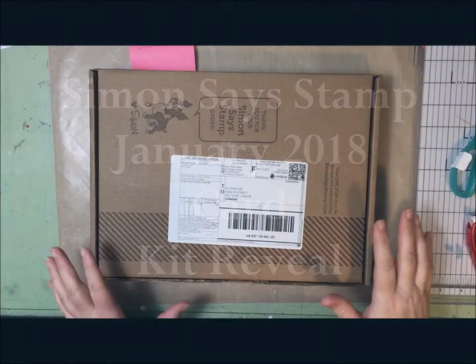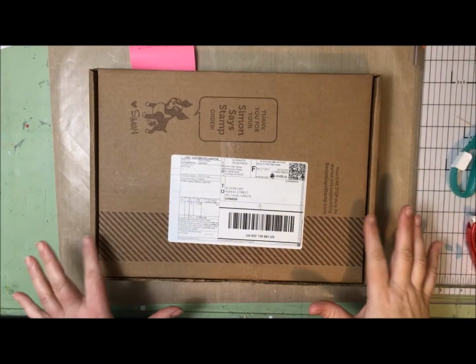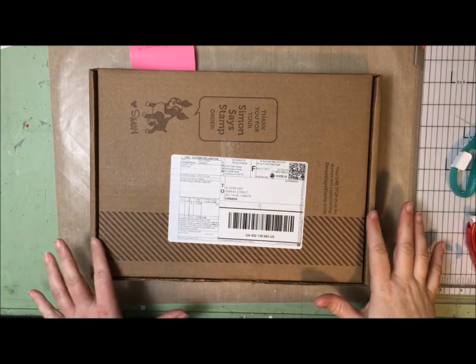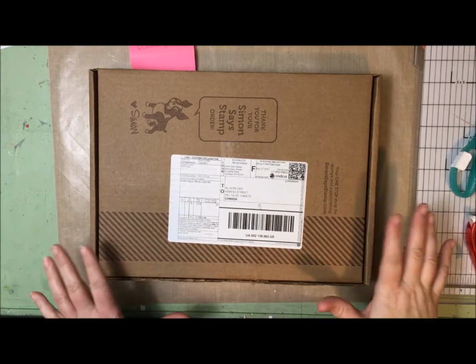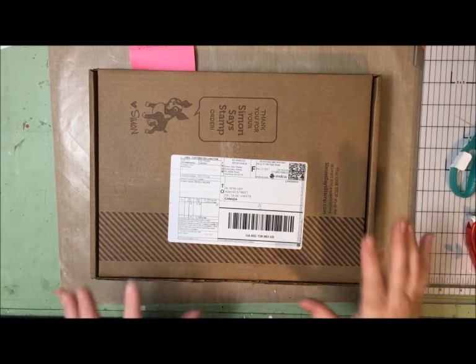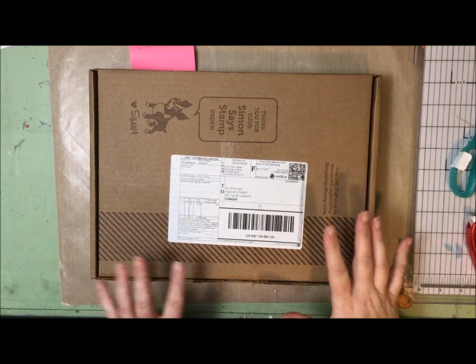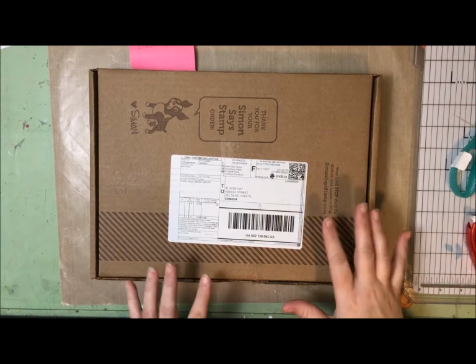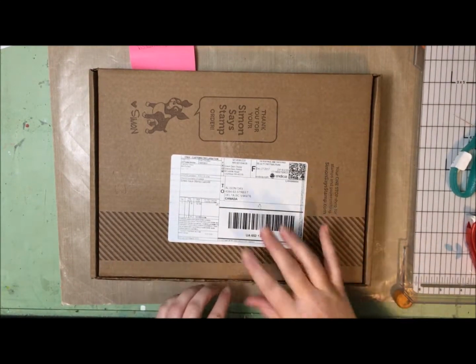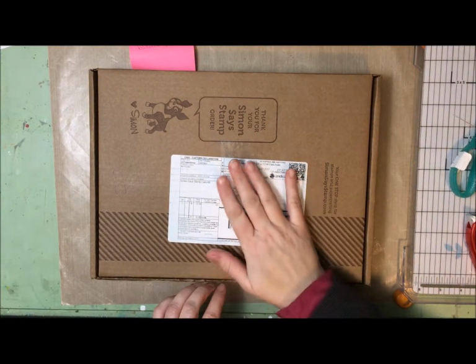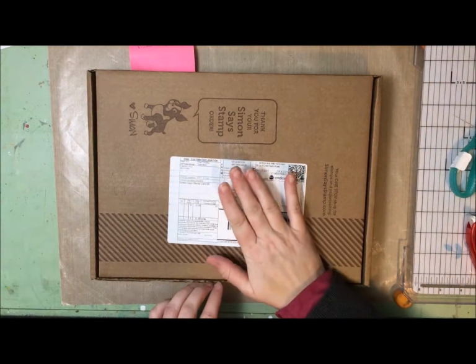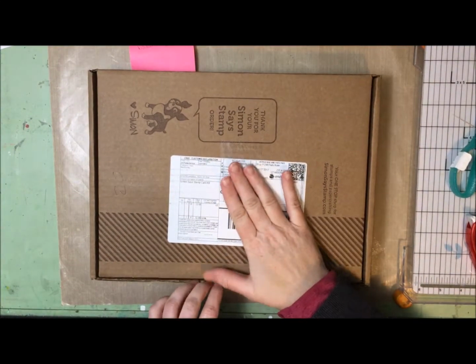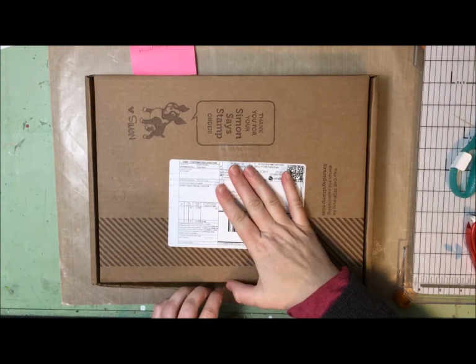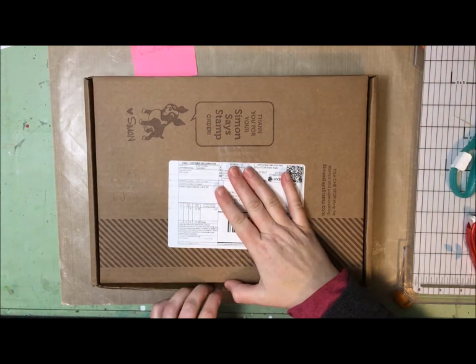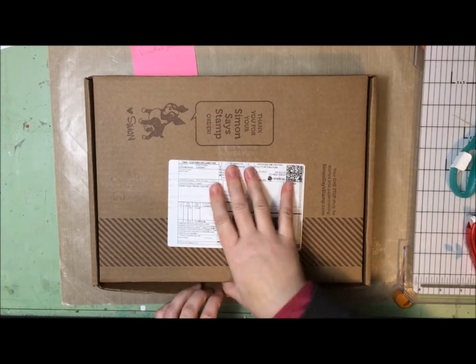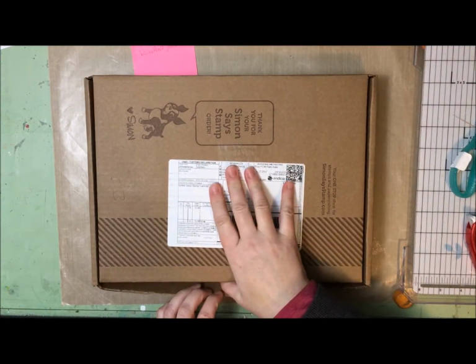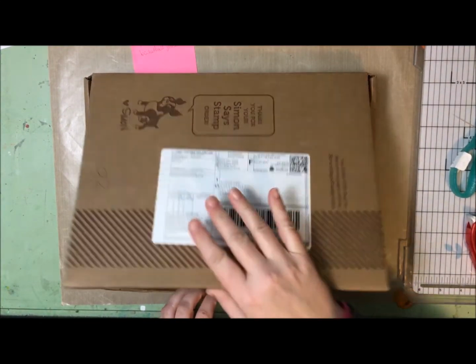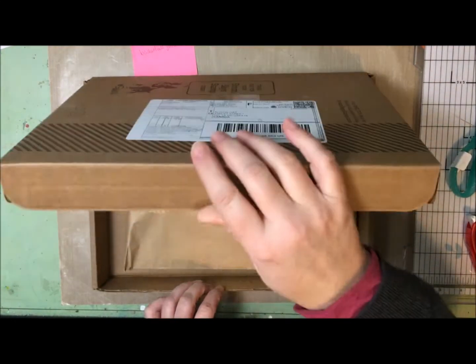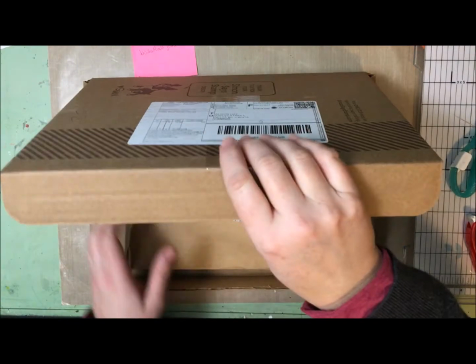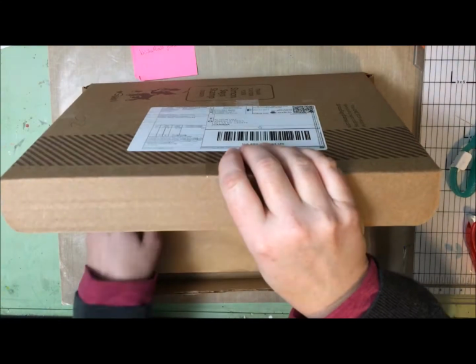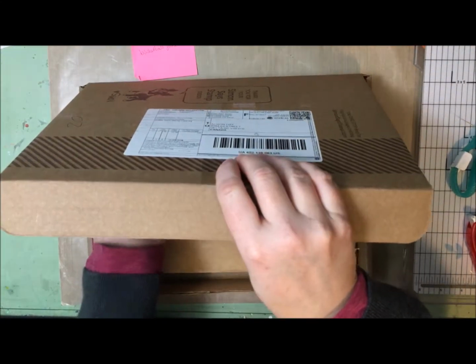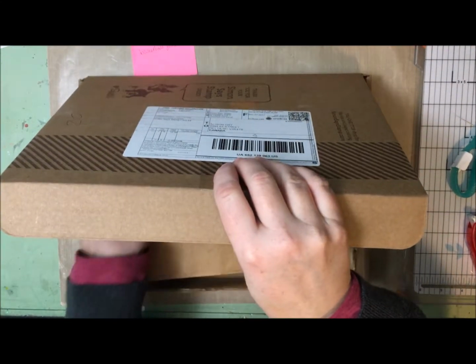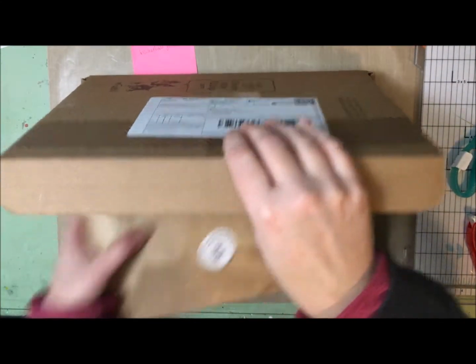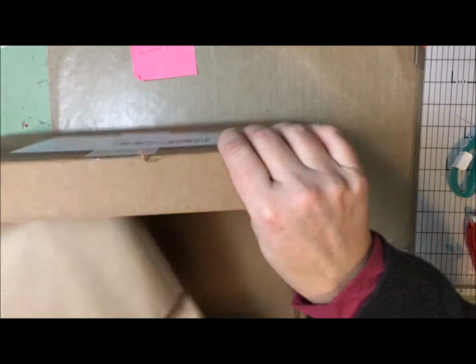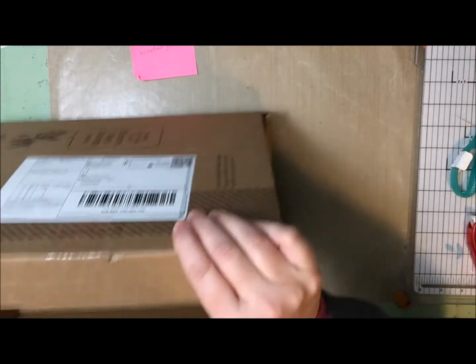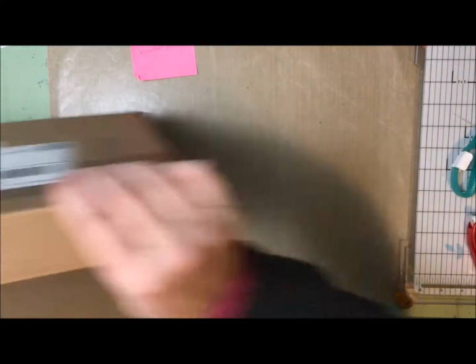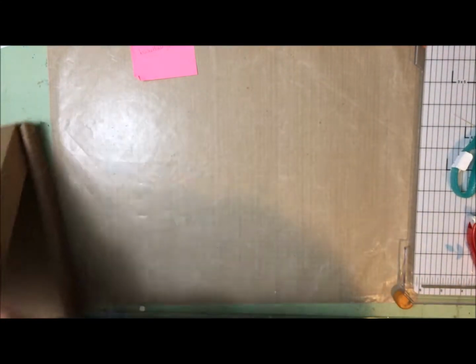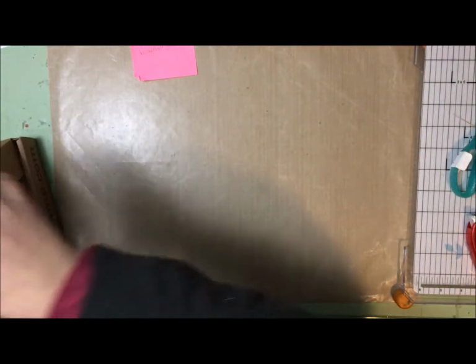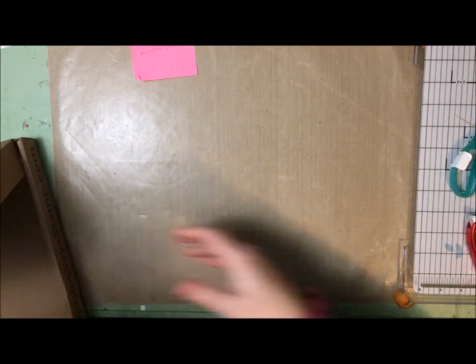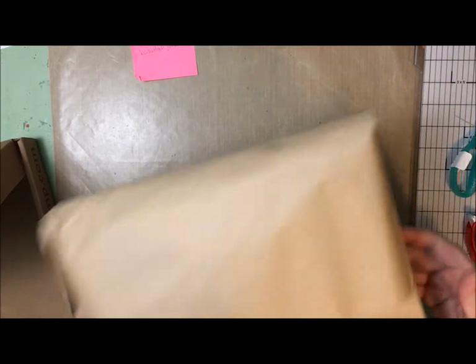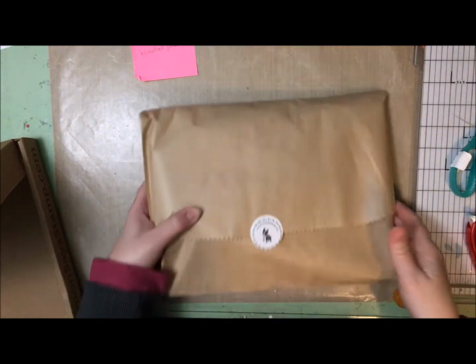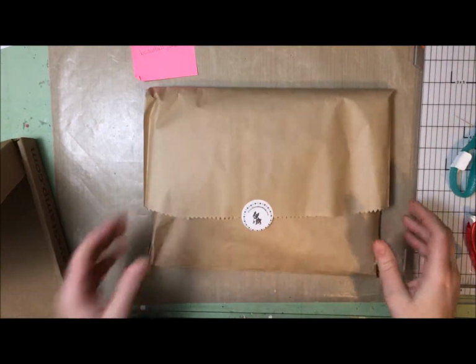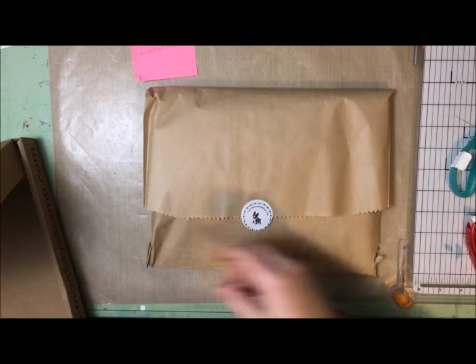Hey guys, Allison here. I went to the mailbox today, got my Simon Says Stamp January kit, so I thought I would open it up for you guys.